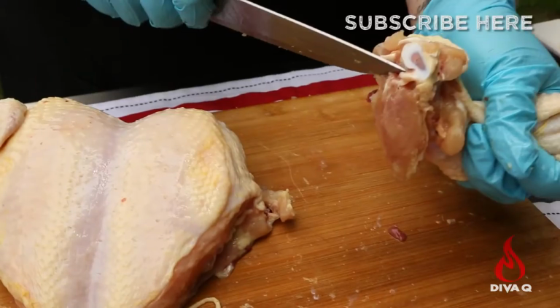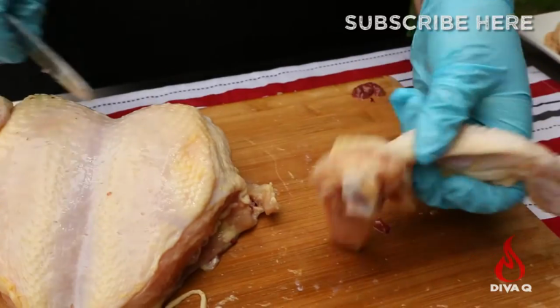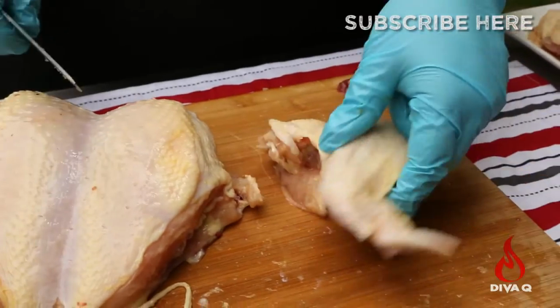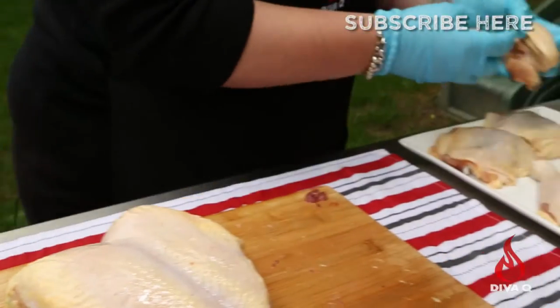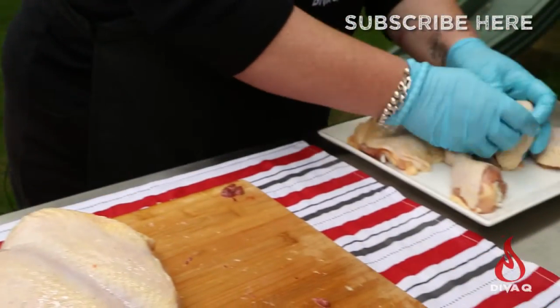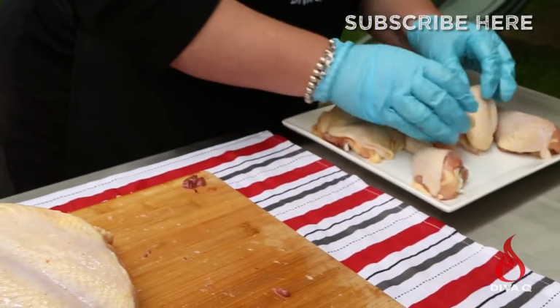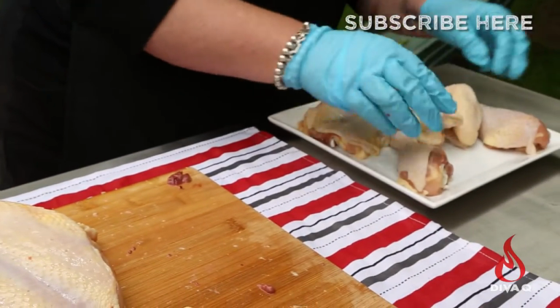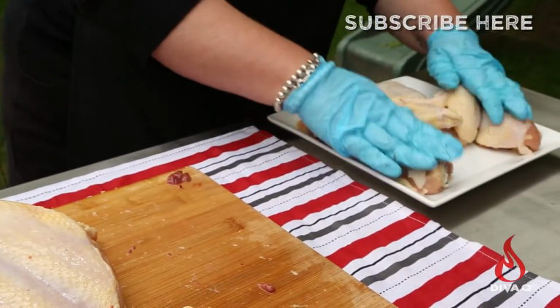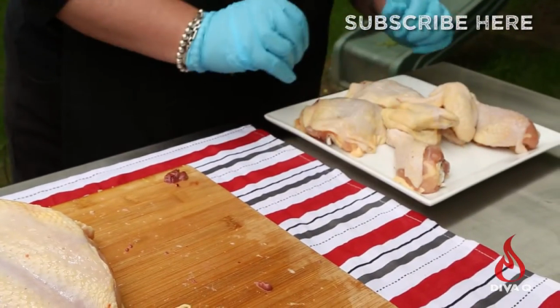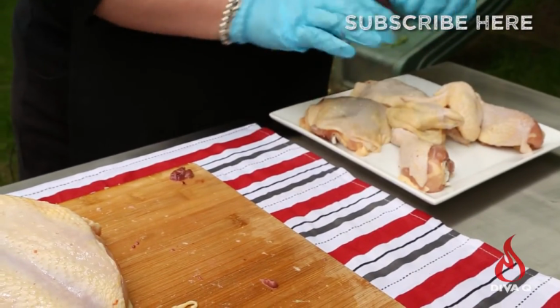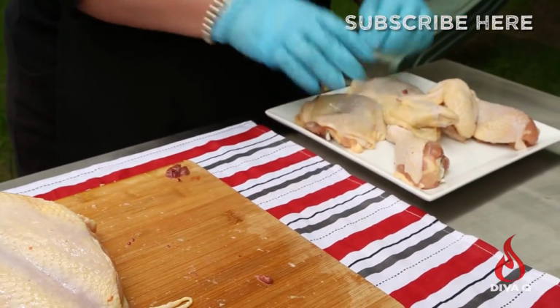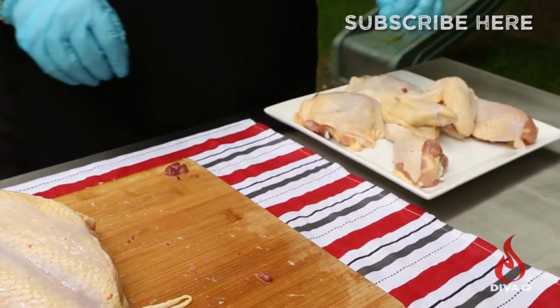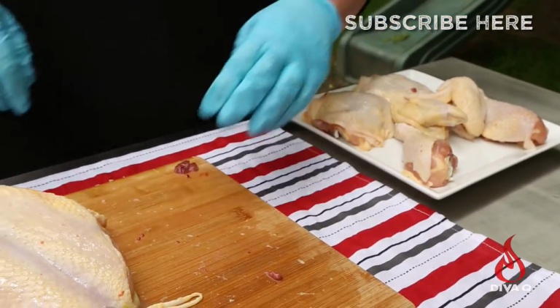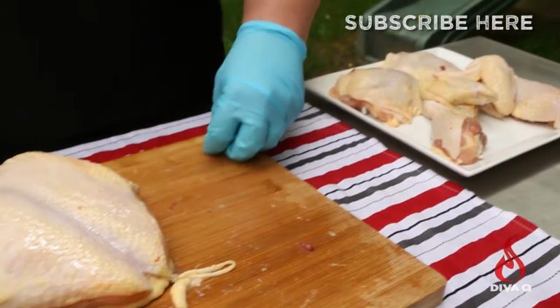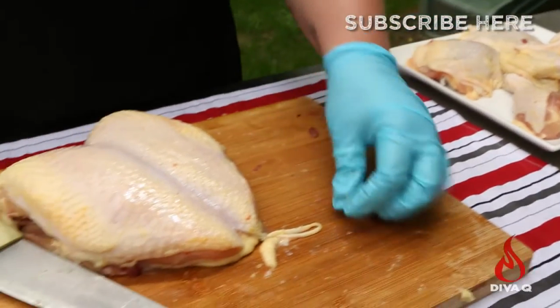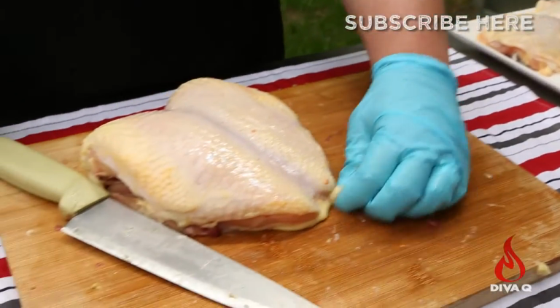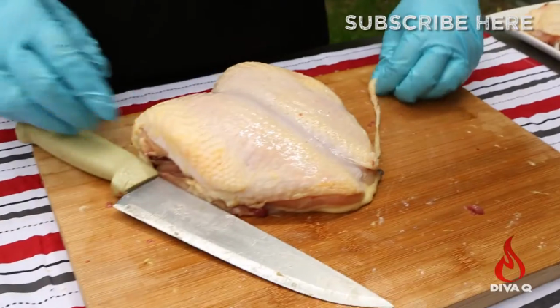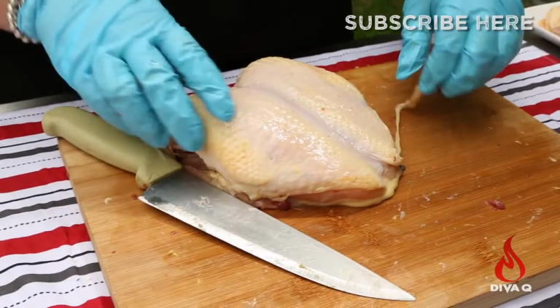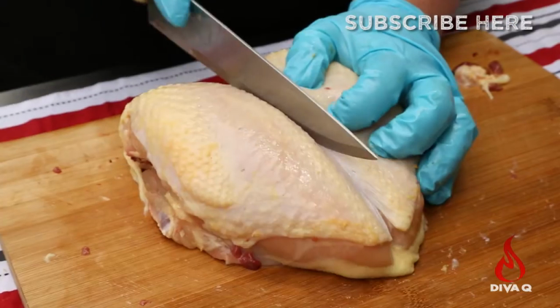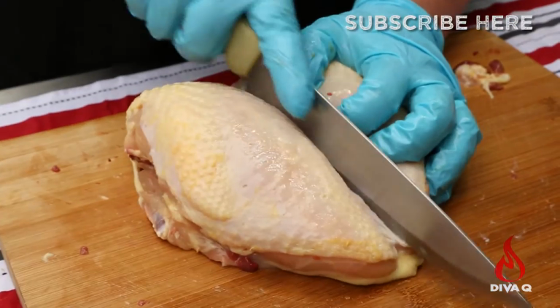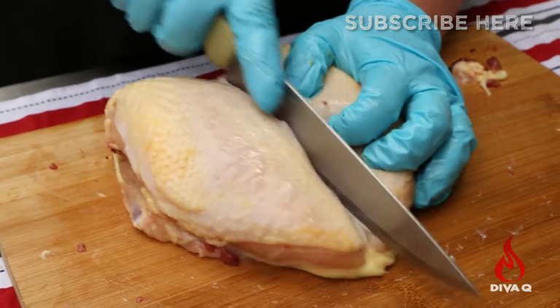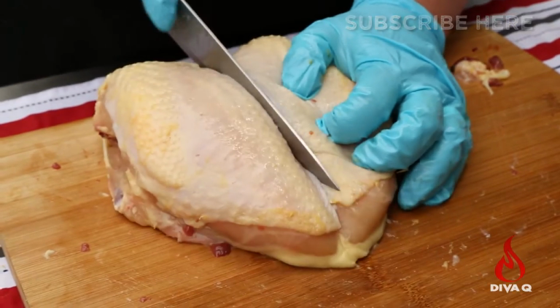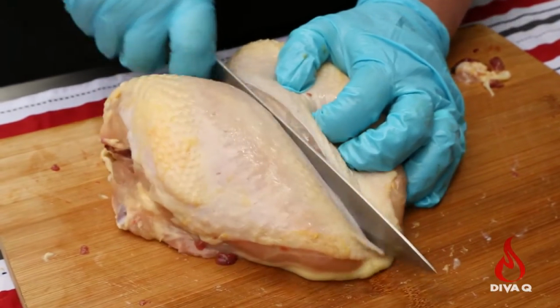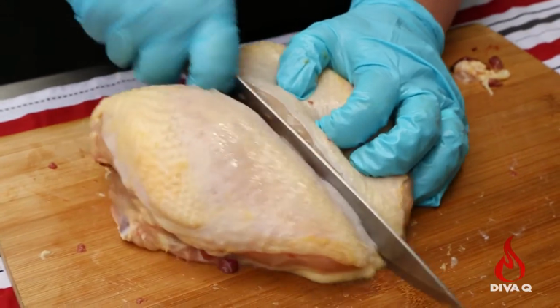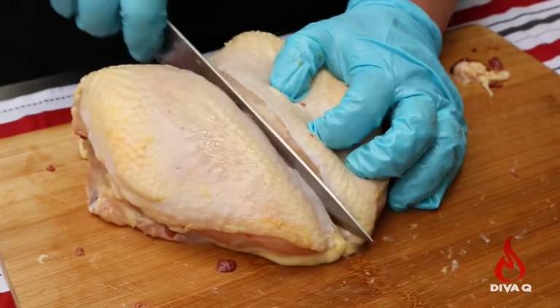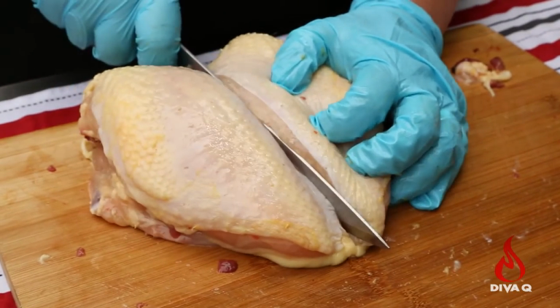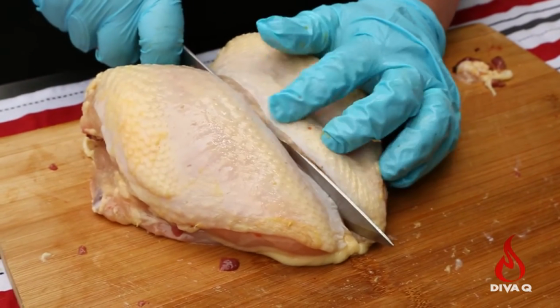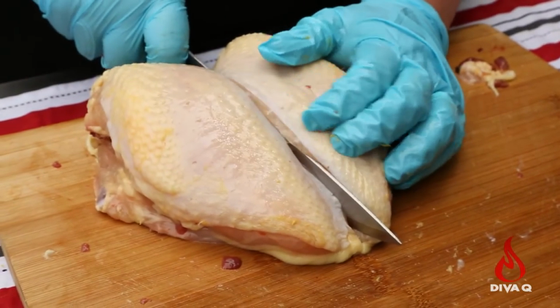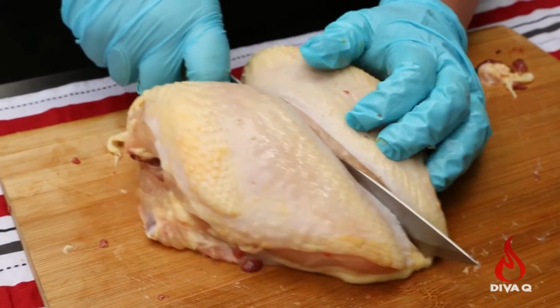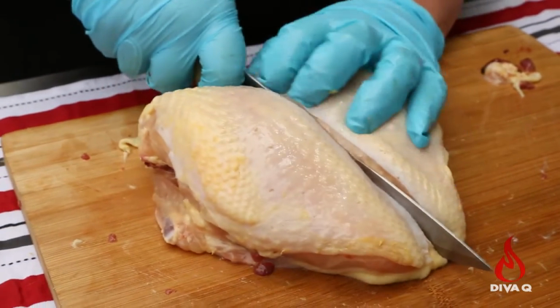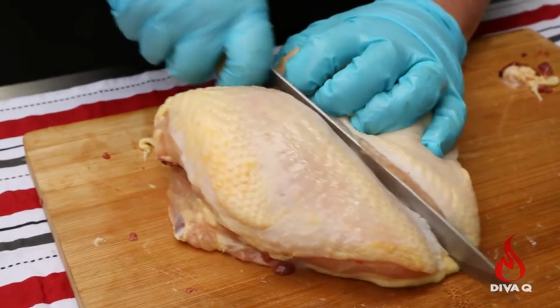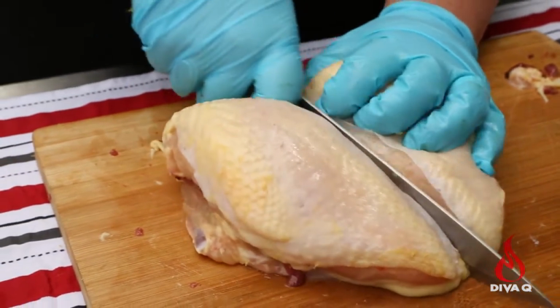Then you're left with two wings, two thighs, two legs, and still two breasts attached. Simply take your knife, go right down the middle. You now have a fully cut up whole chicken.